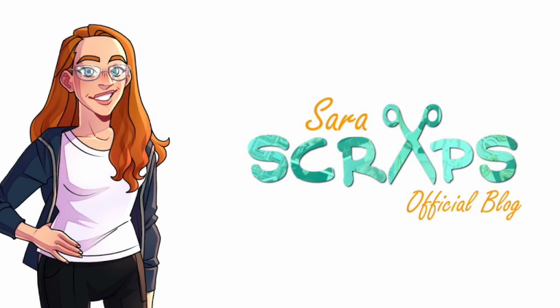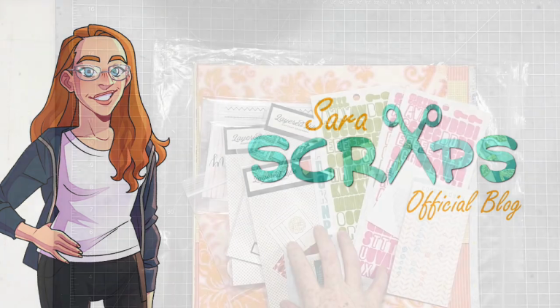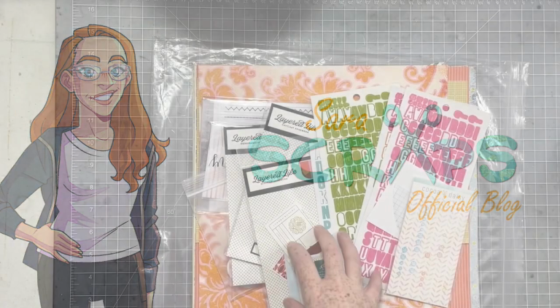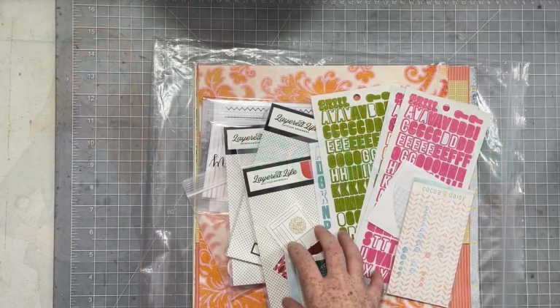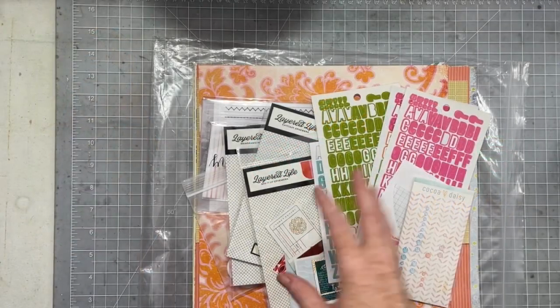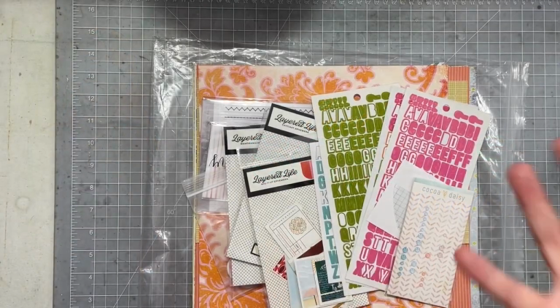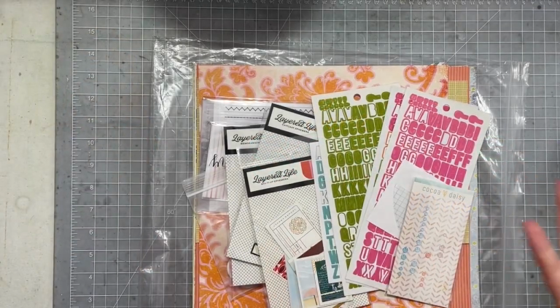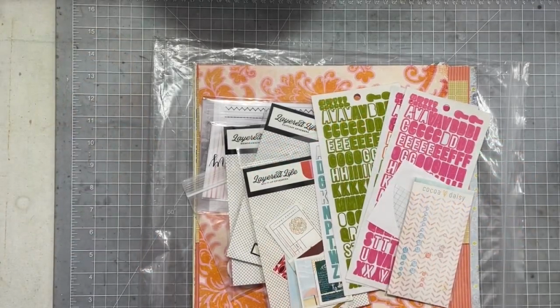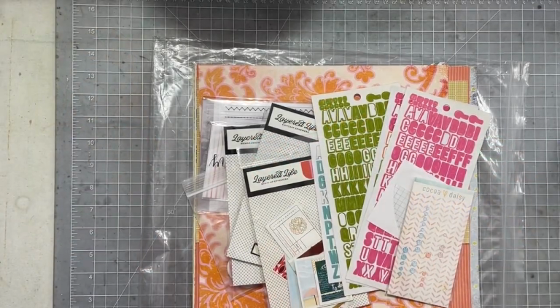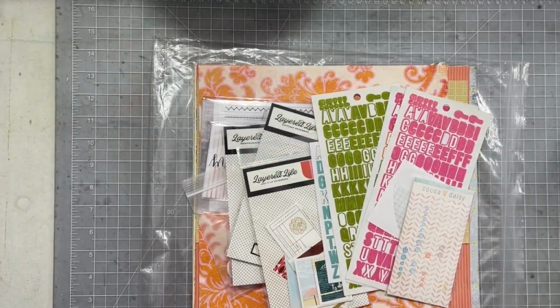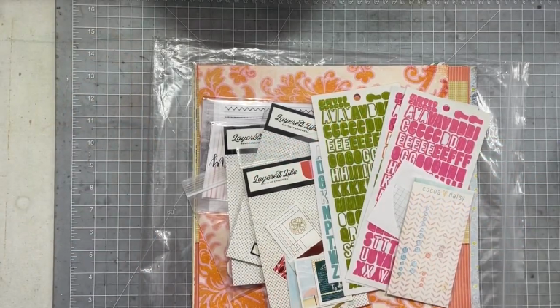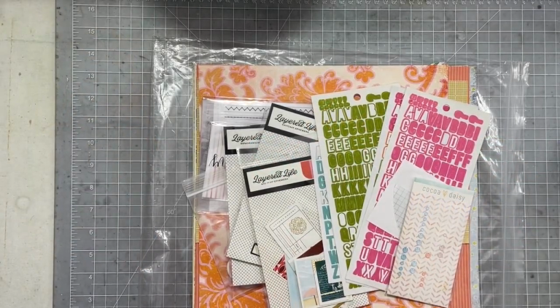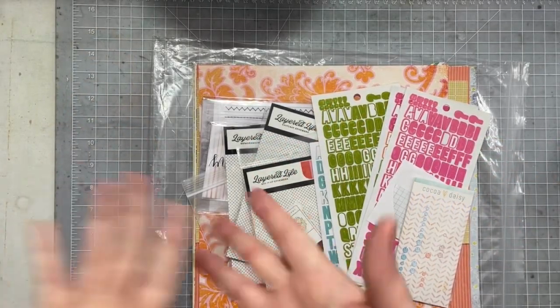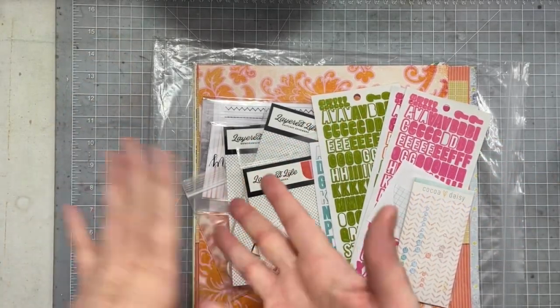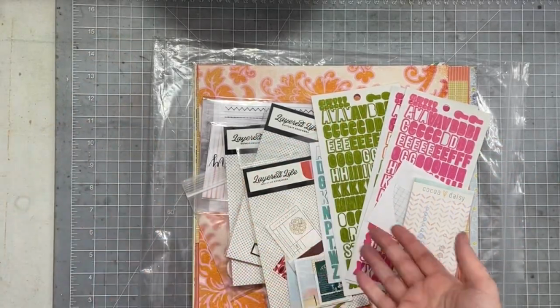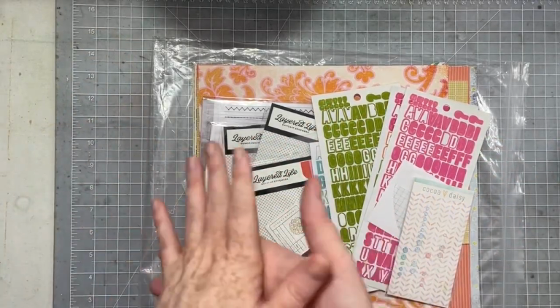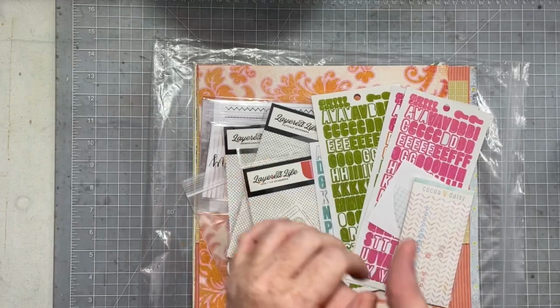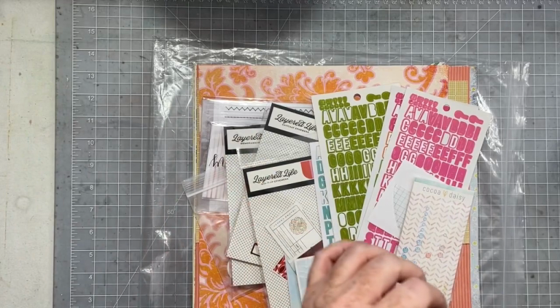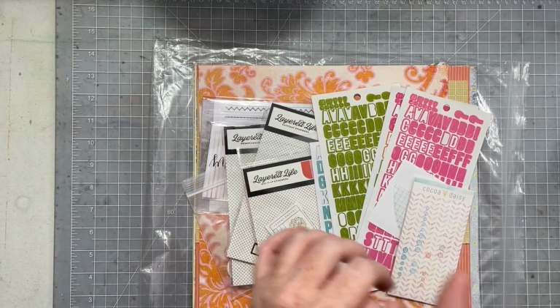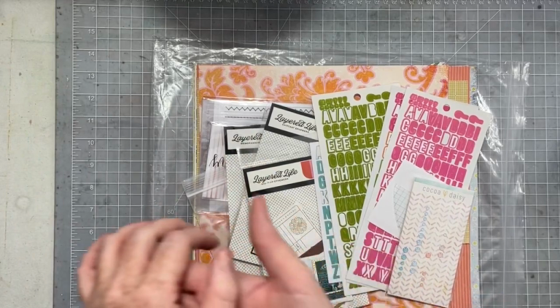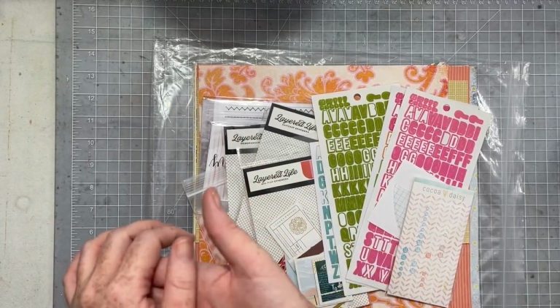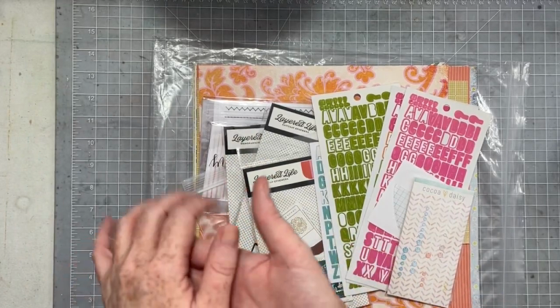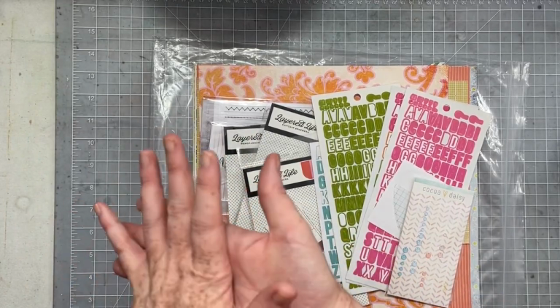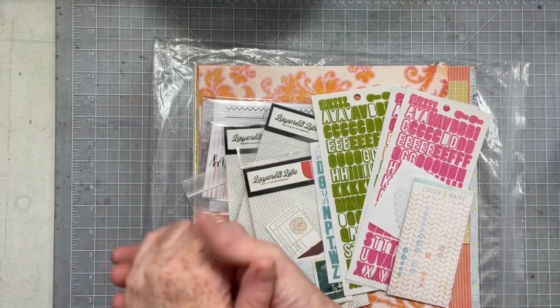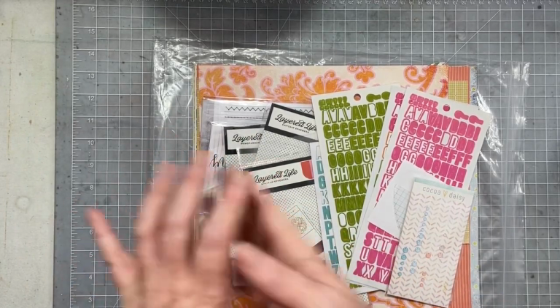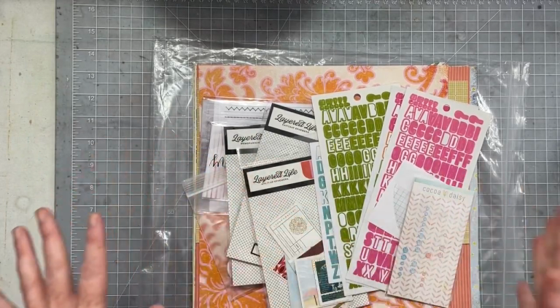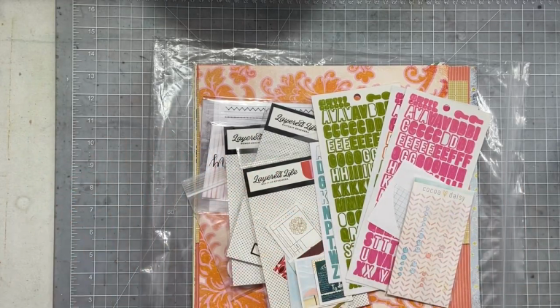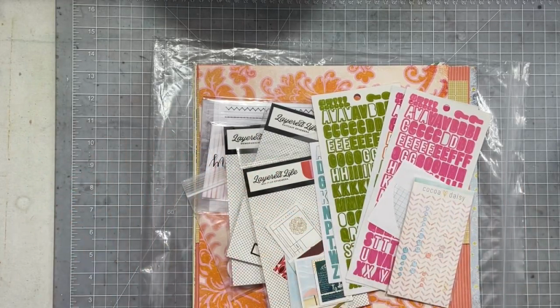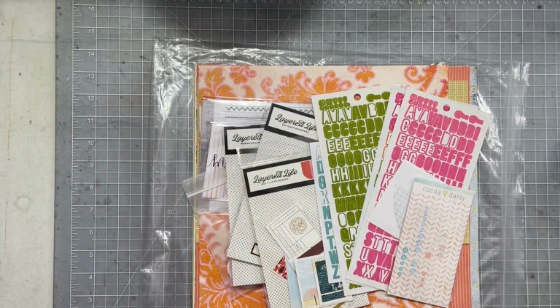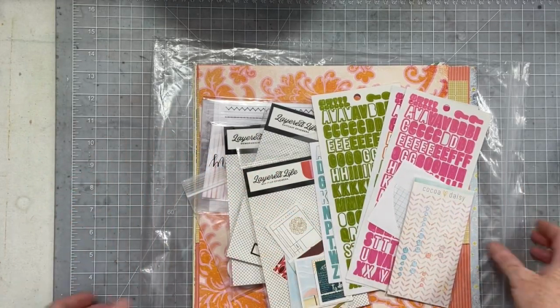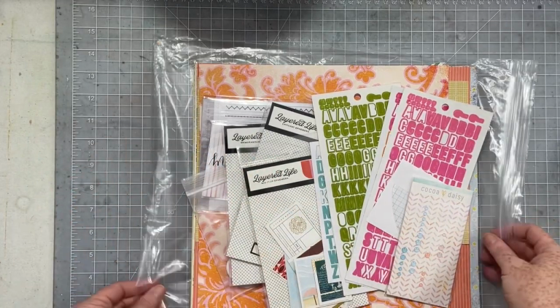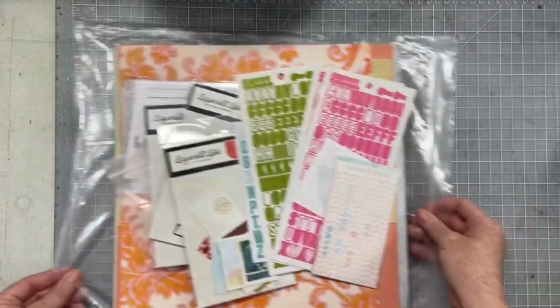Hey everybody, I'm here today with my layout chair to show you what is left of my July How to Kill a Kit with Style. So let's talk about the kit.